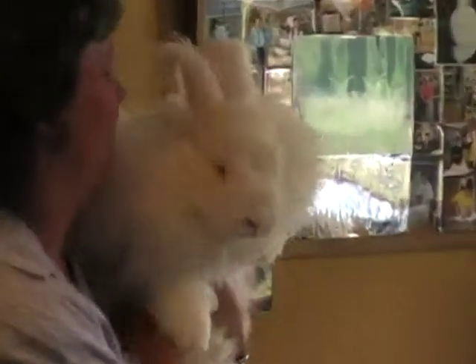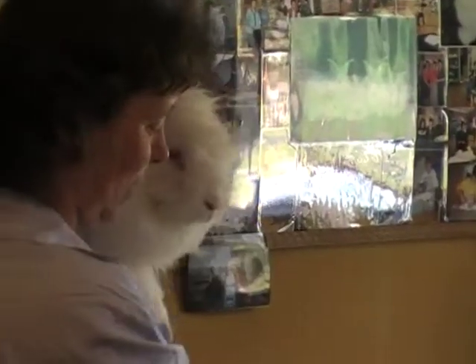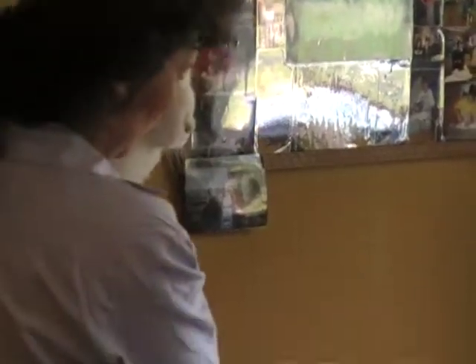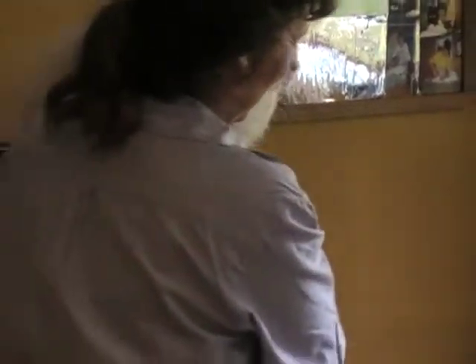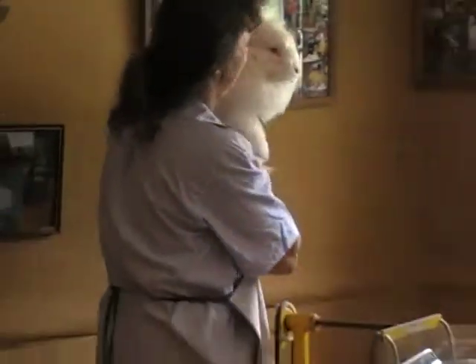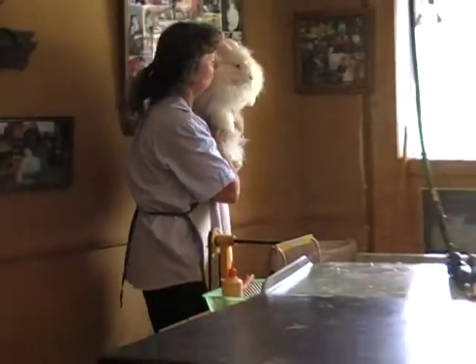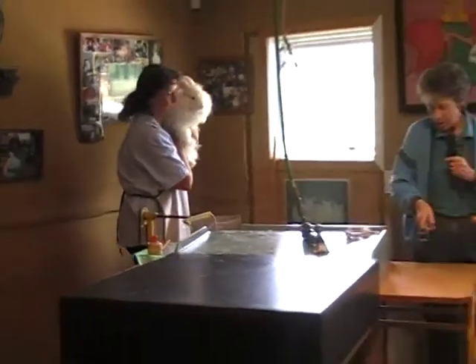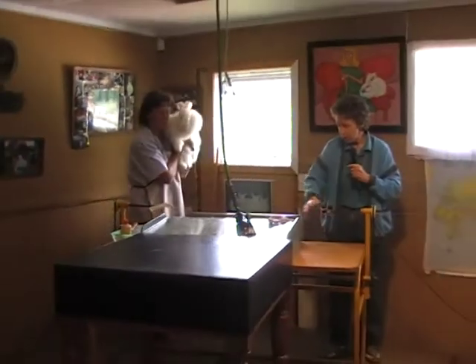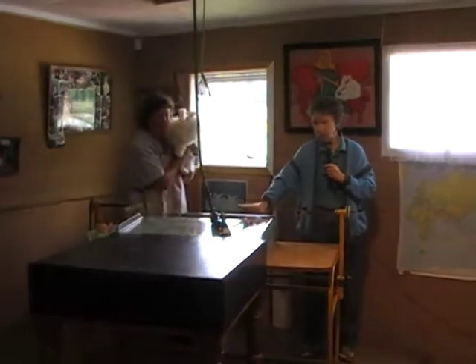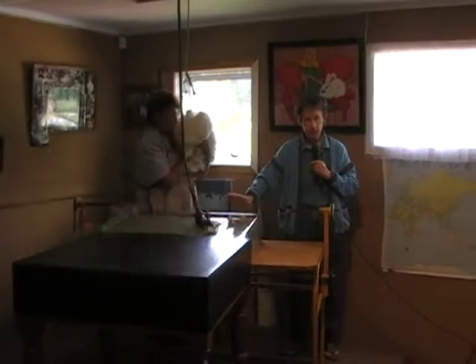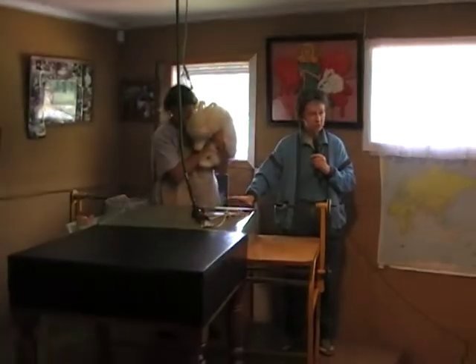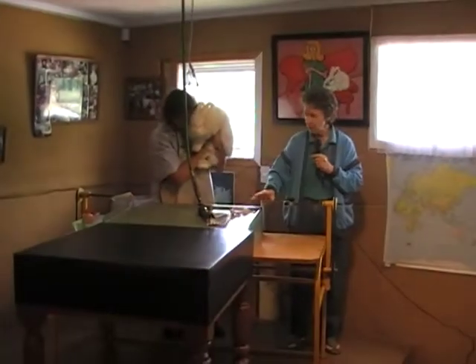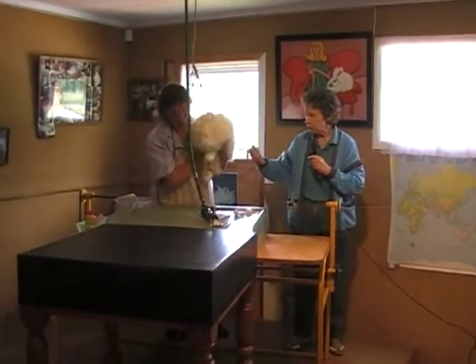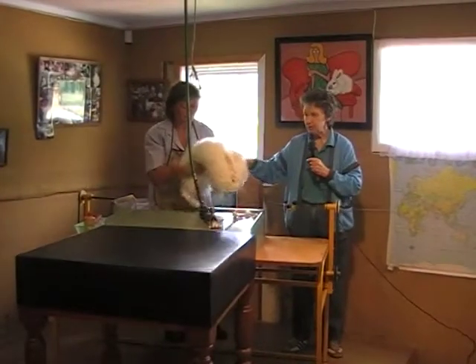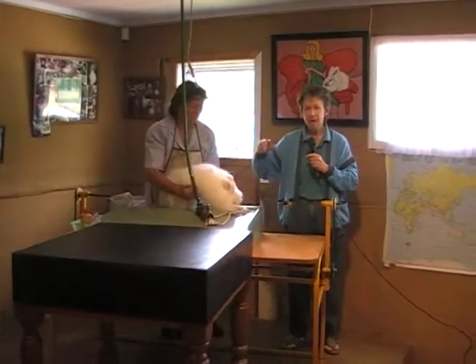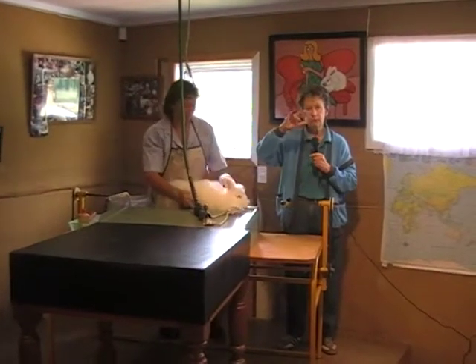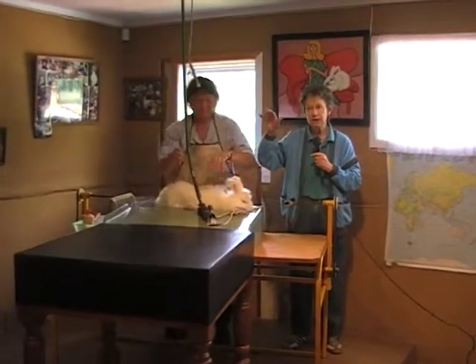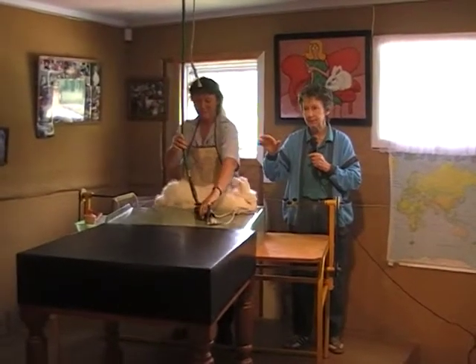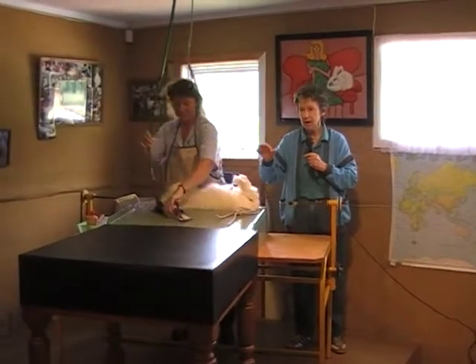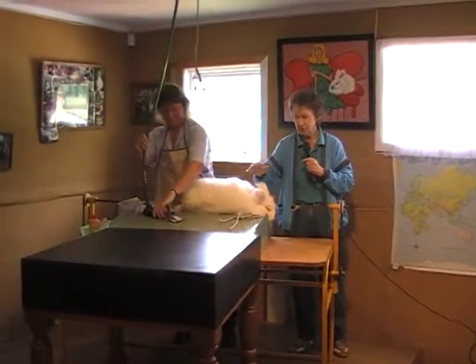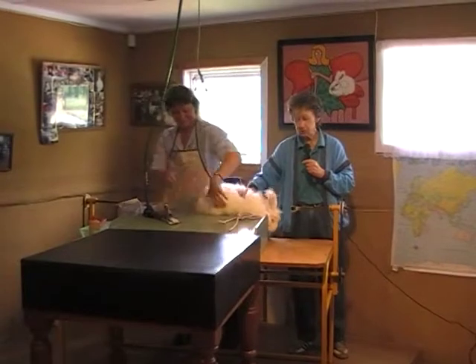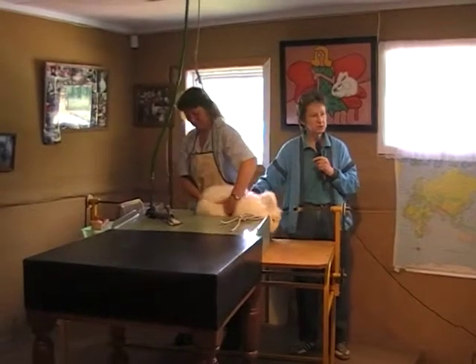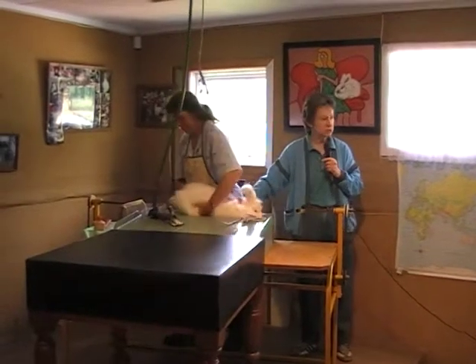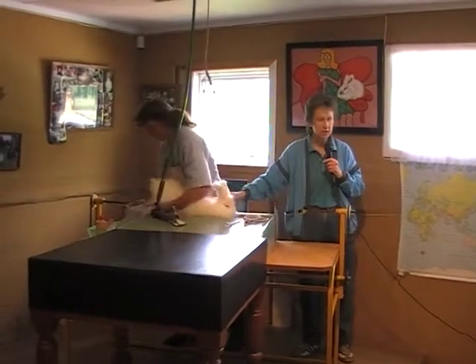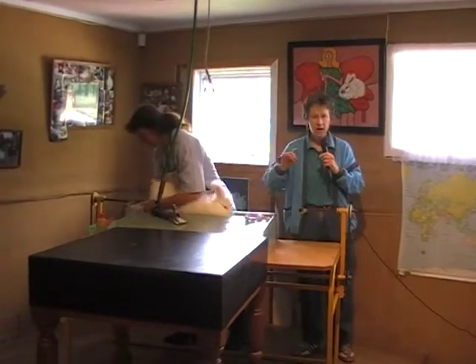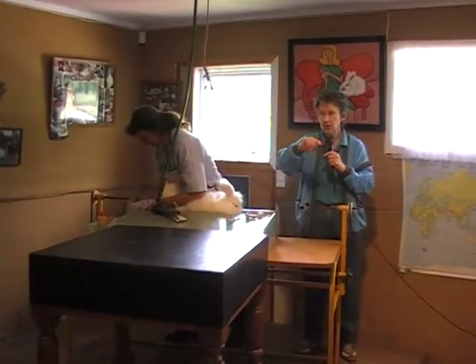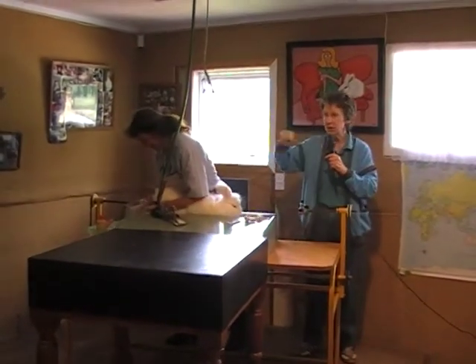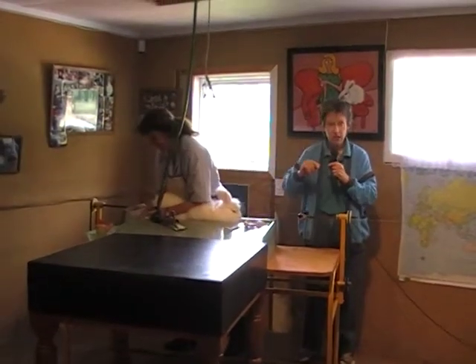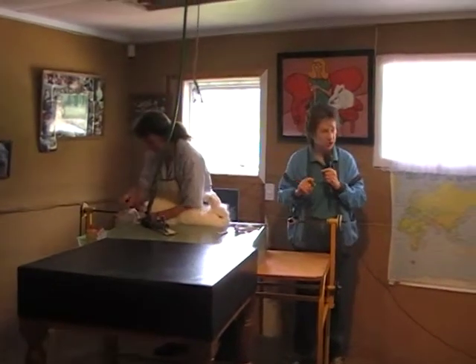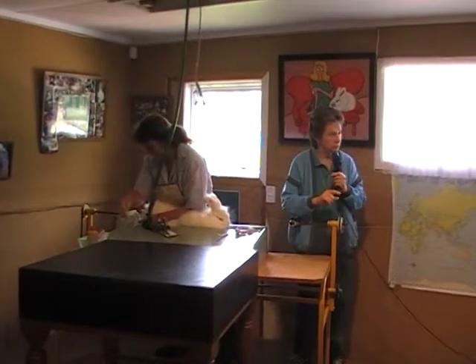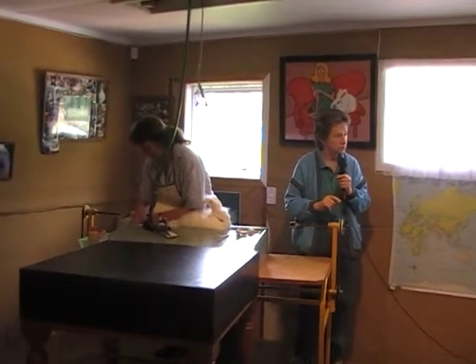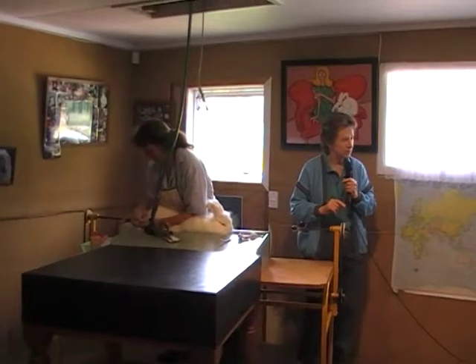However, when you shear a rabbit, you have to tie the rabbit up. You've got to hold it down here nice and firm, because rabbits have very wrinkly skin. And you've got to make sure the skin is nice and tight and its body line is straight. Otherwise, you run the risk of cutting the bunny.